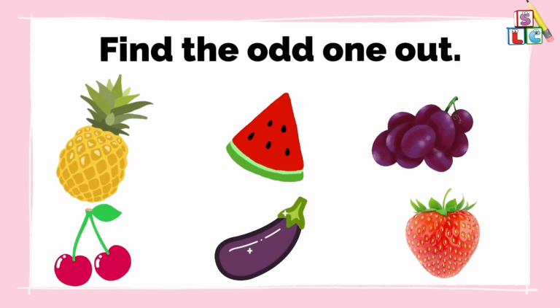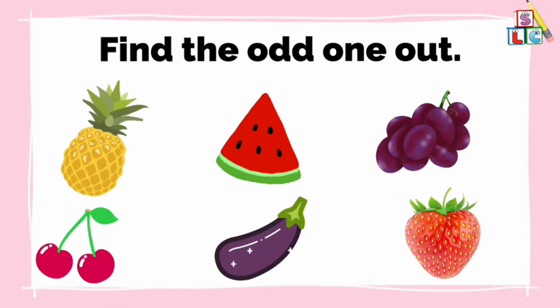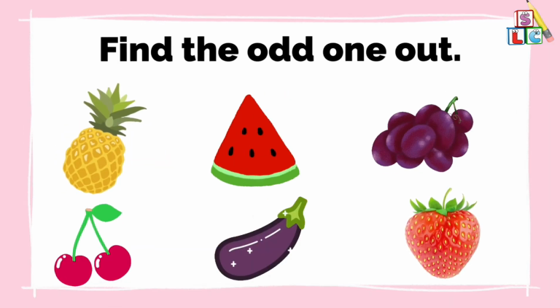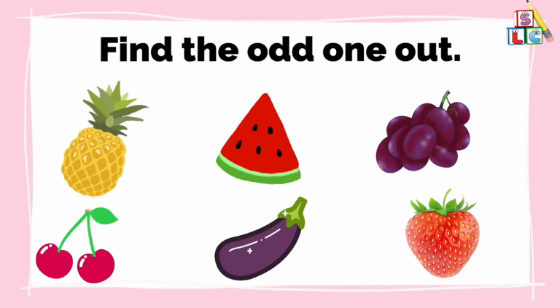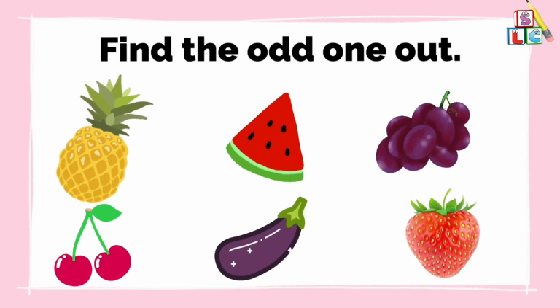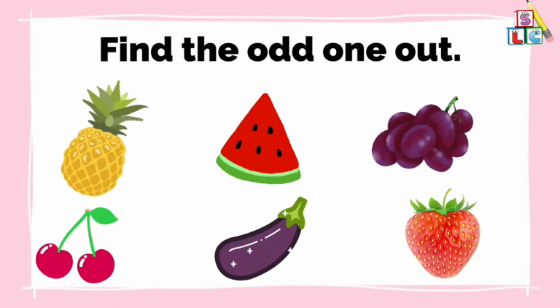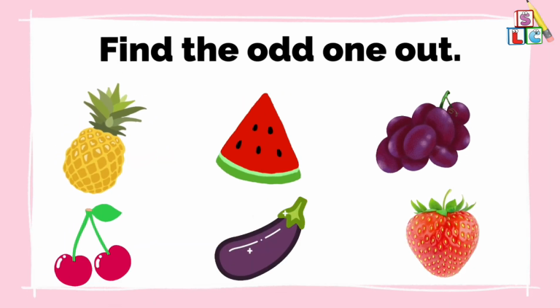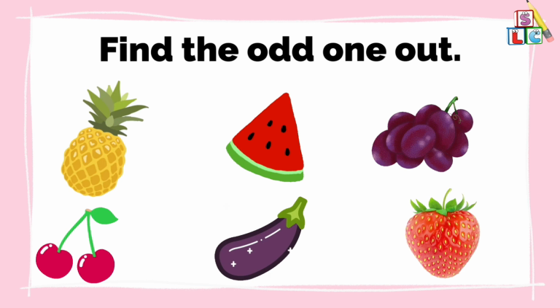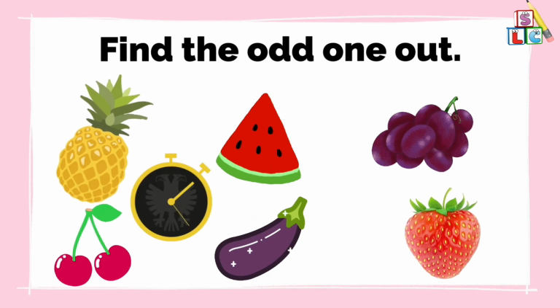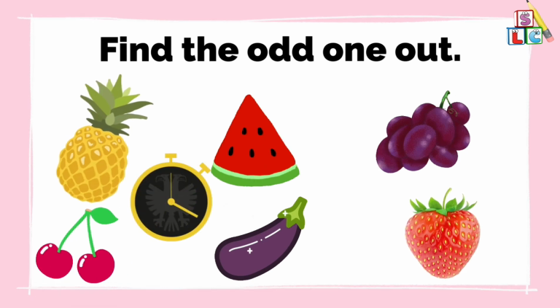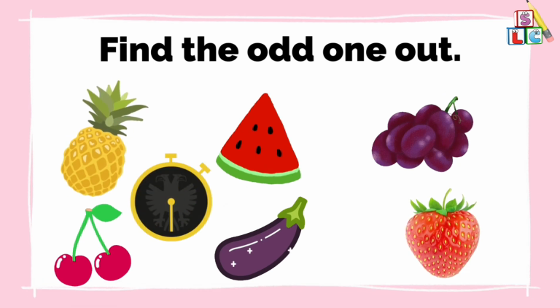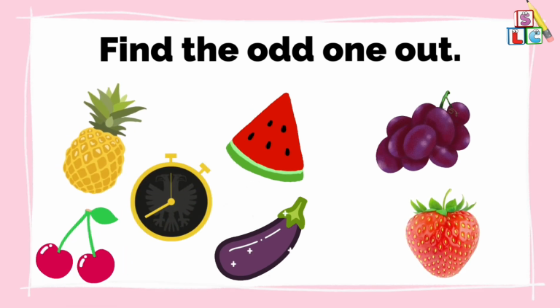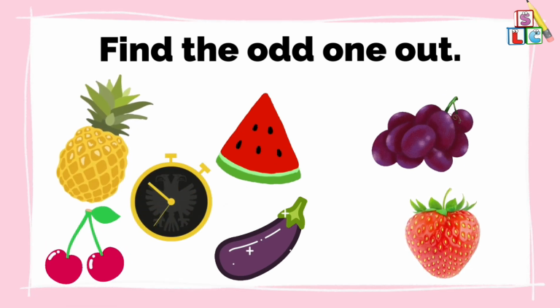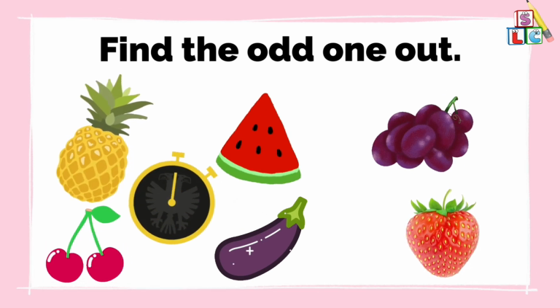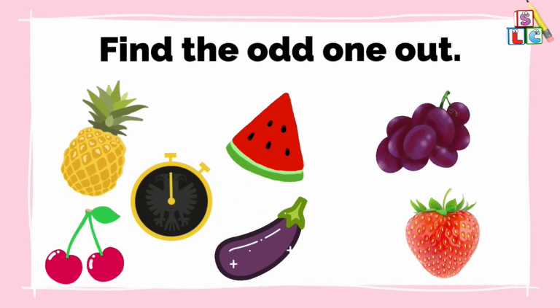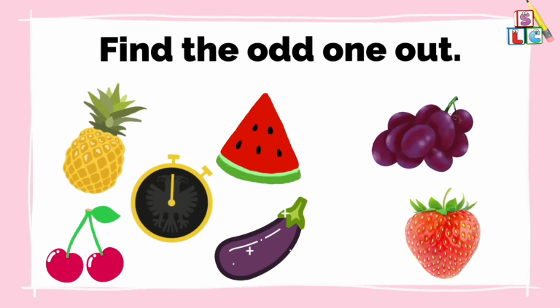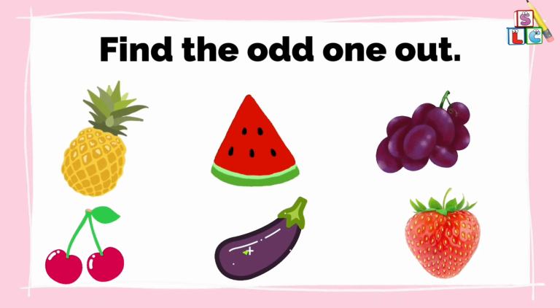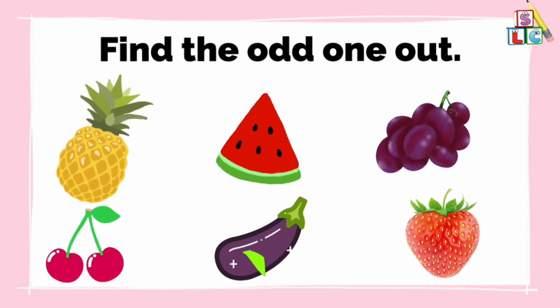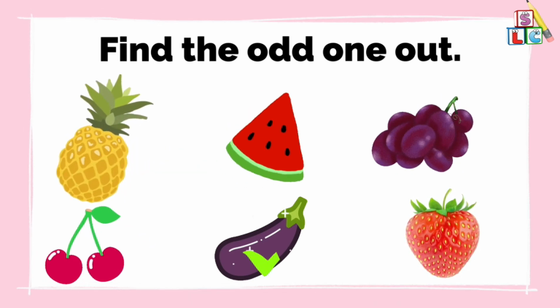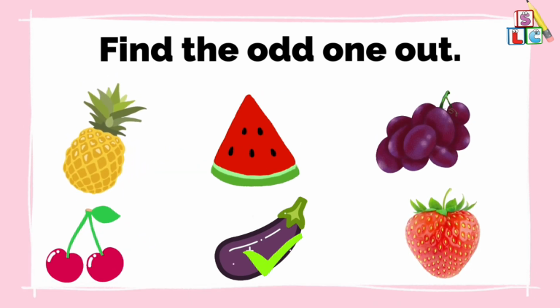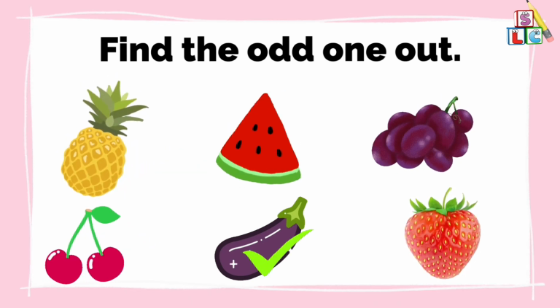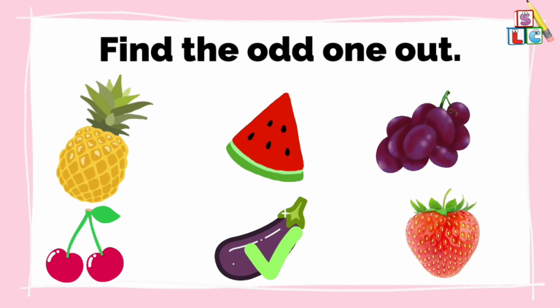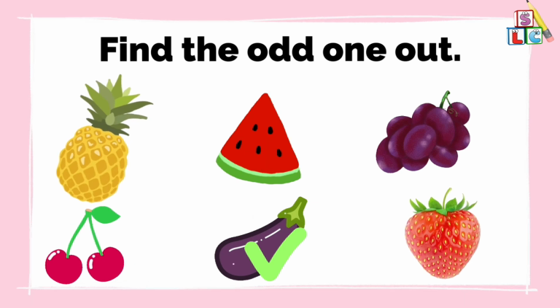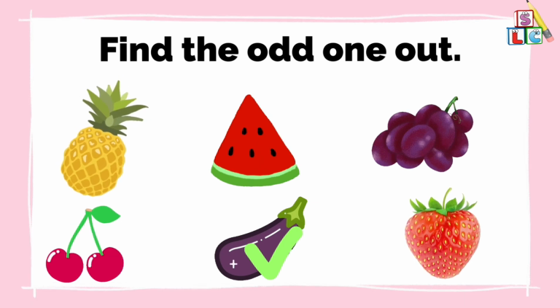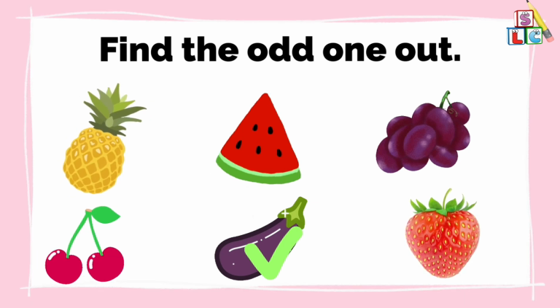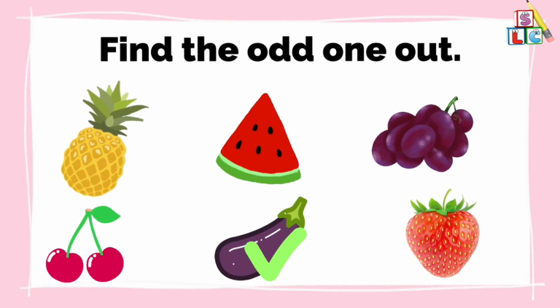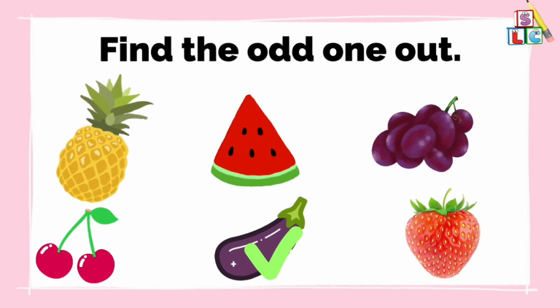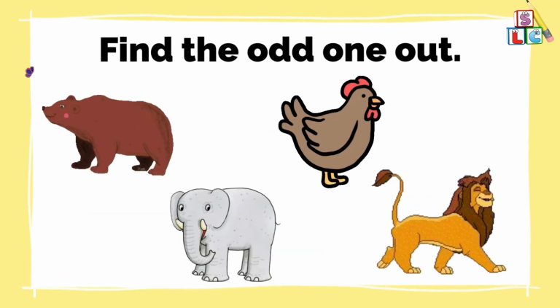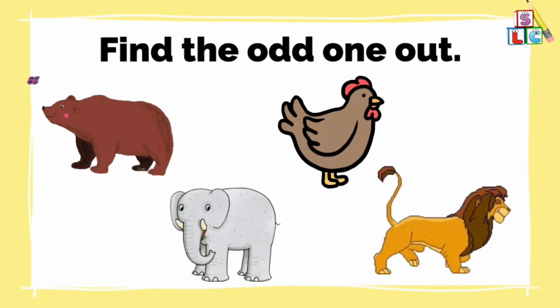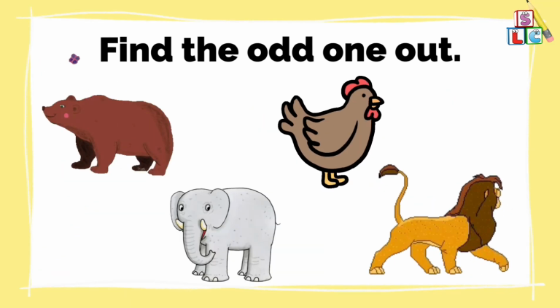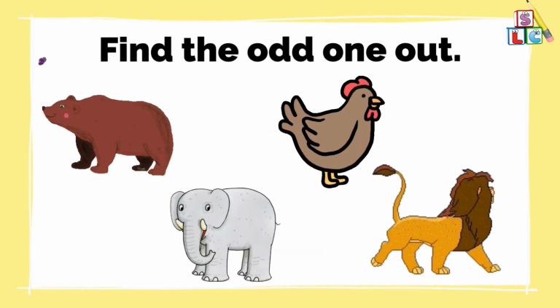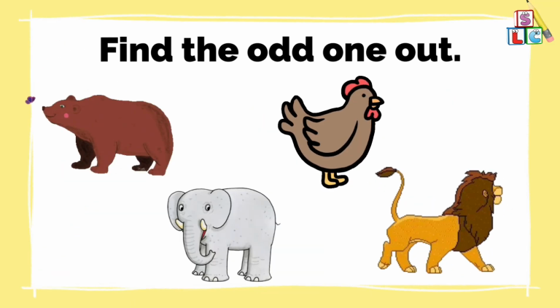Find the odd one out. Find the odd one out.